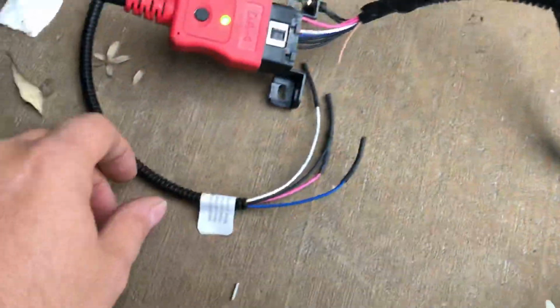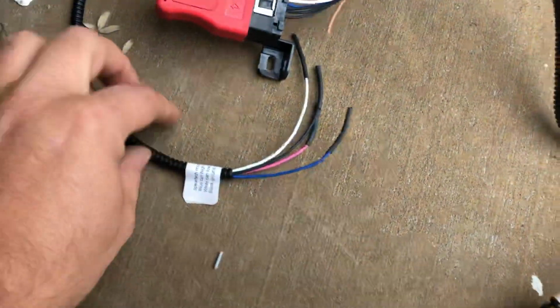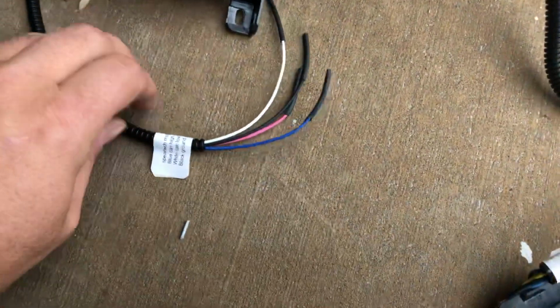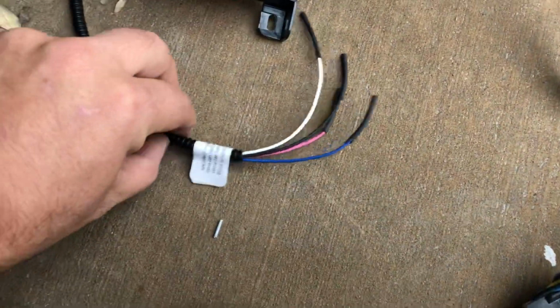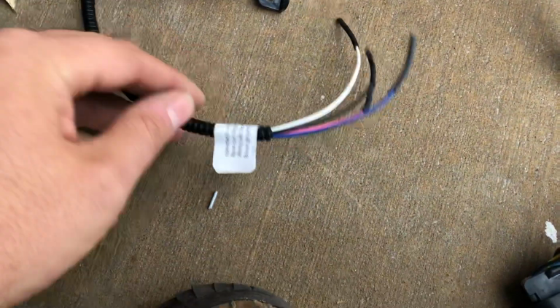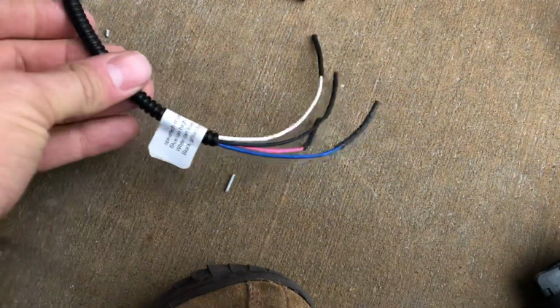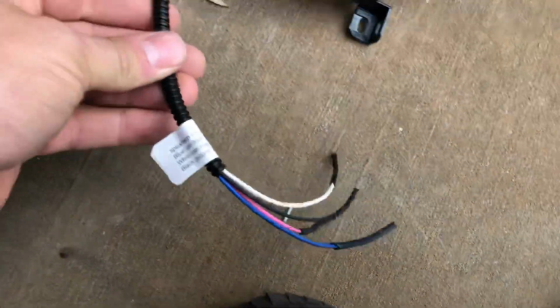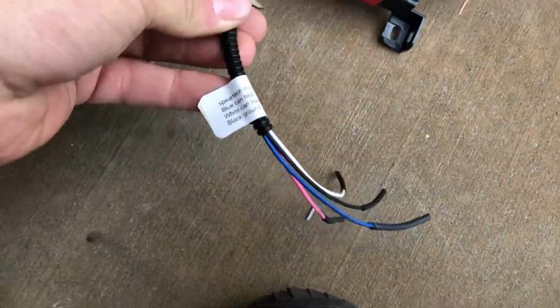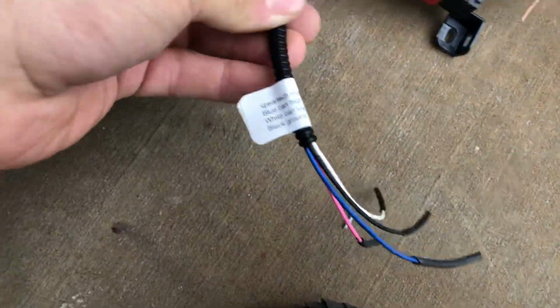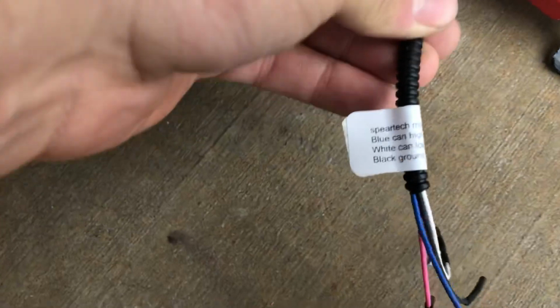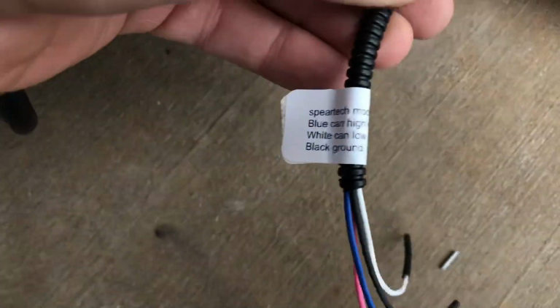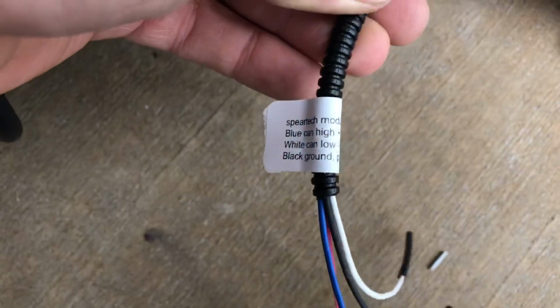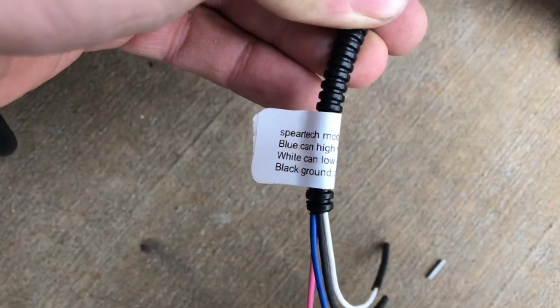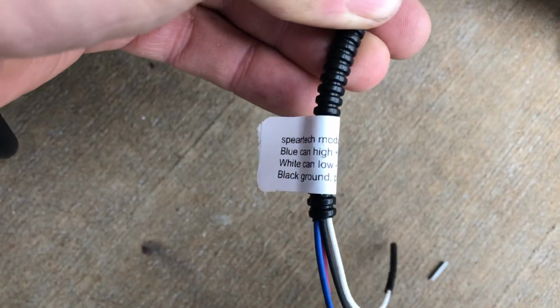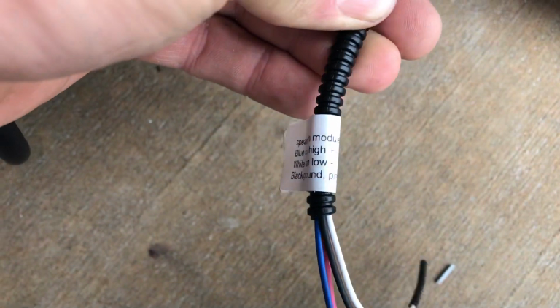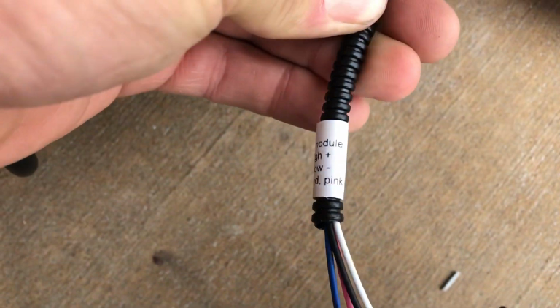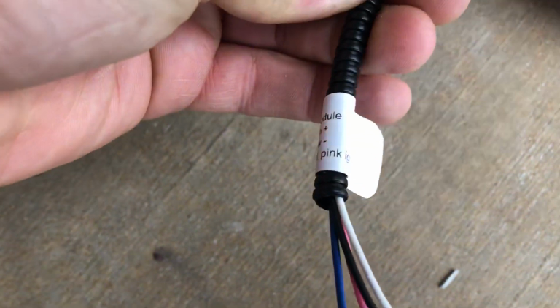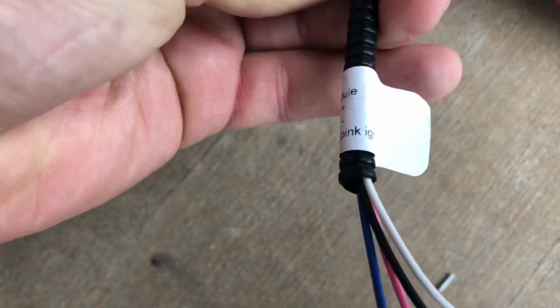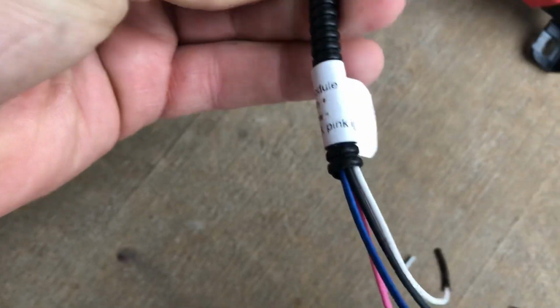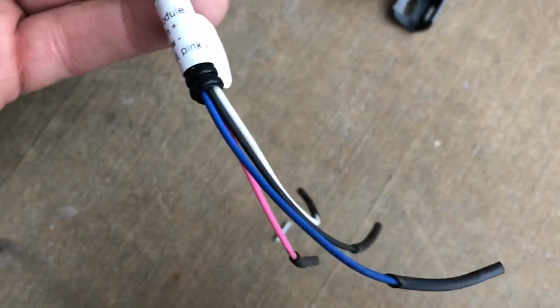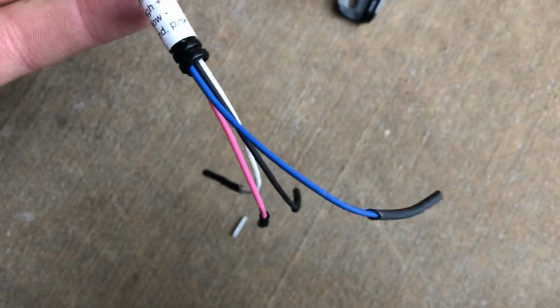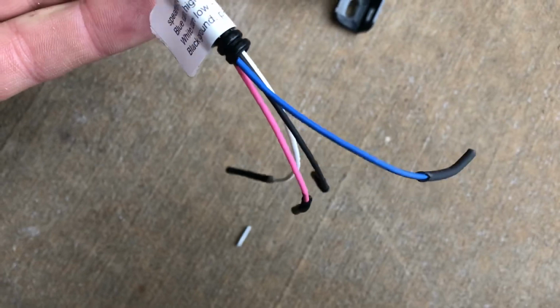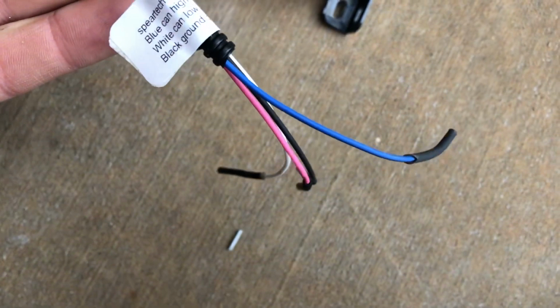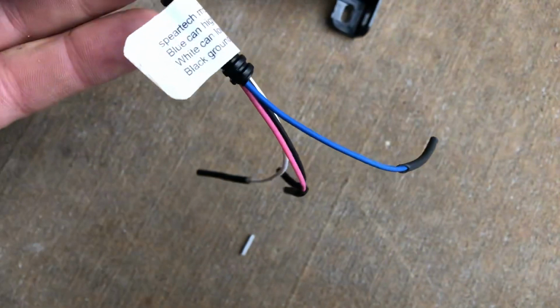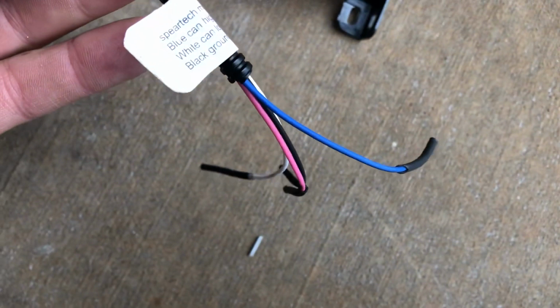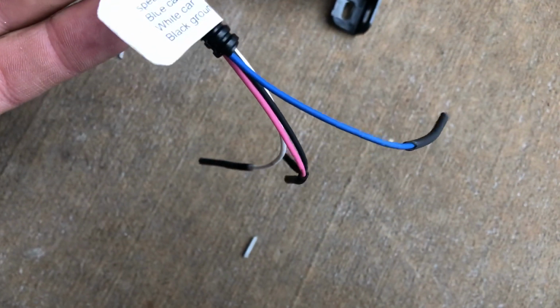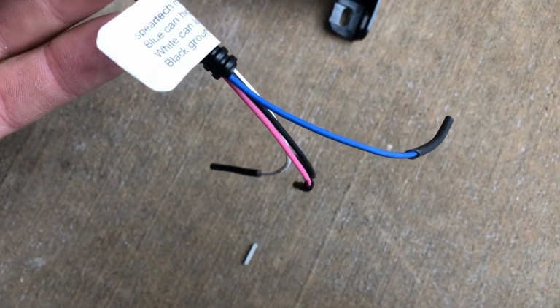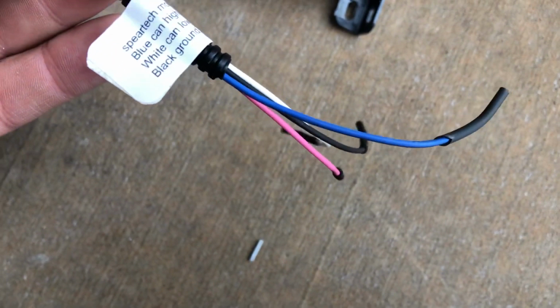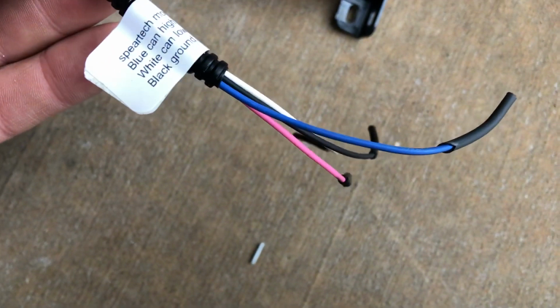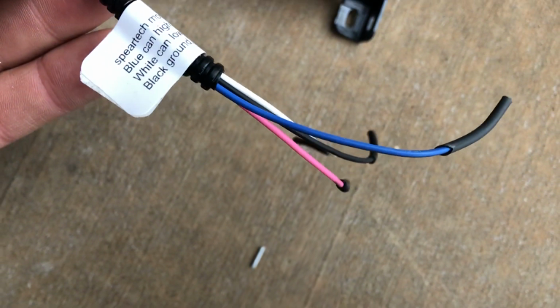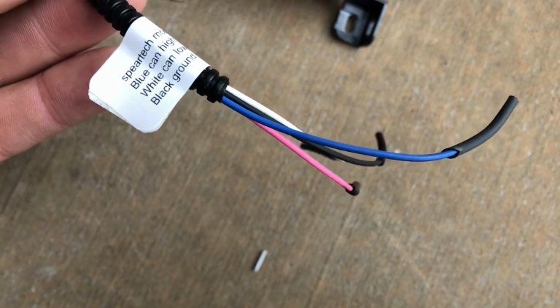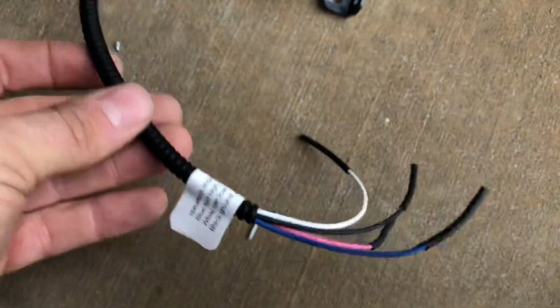Next, this is the wiring for your SpearTech module. I have everything labeled here, telling you what the wires are. Since it's just a simple CAN bus module, it's just going to have your CAN high and low, and ignition and power.